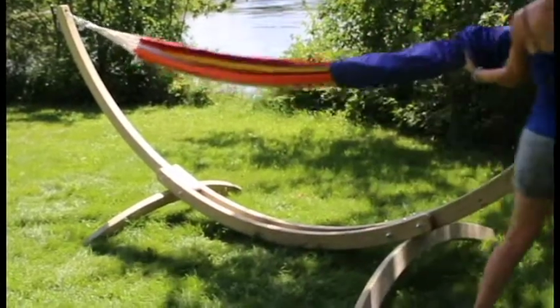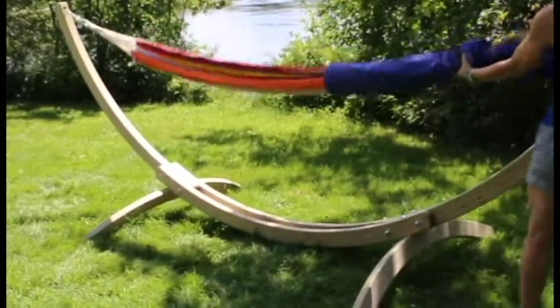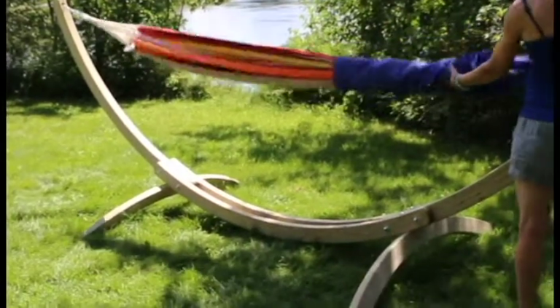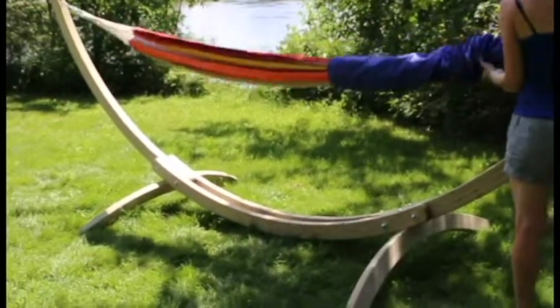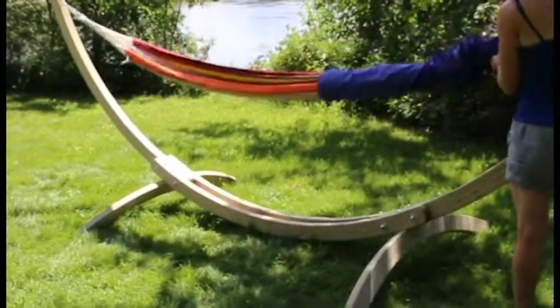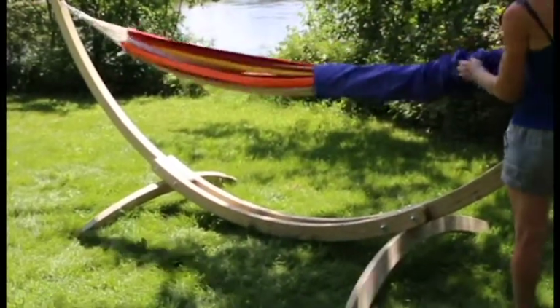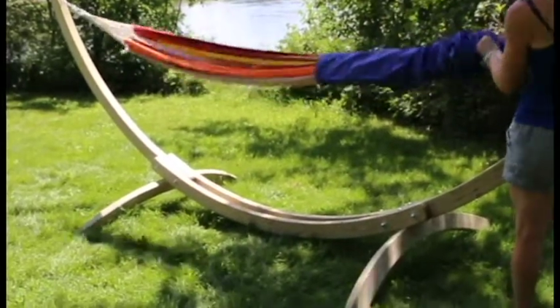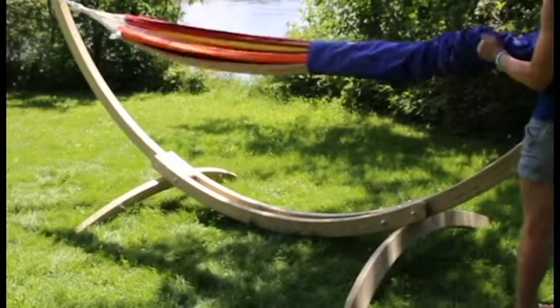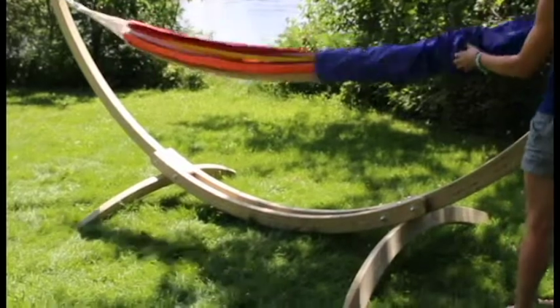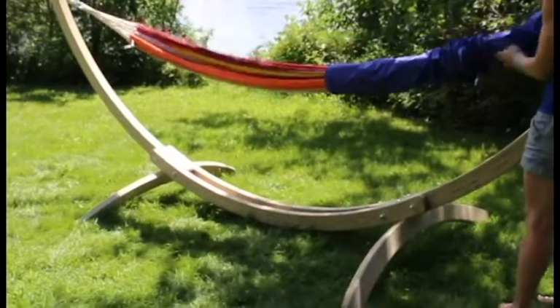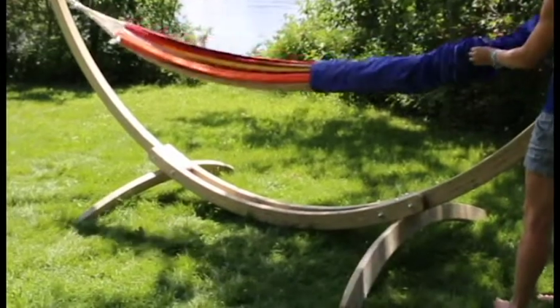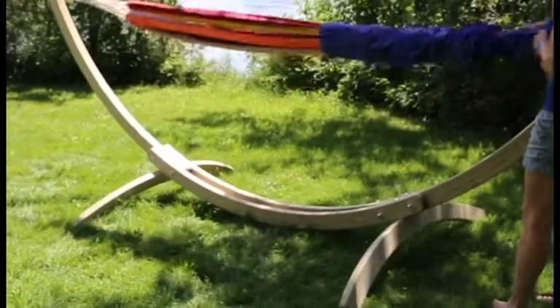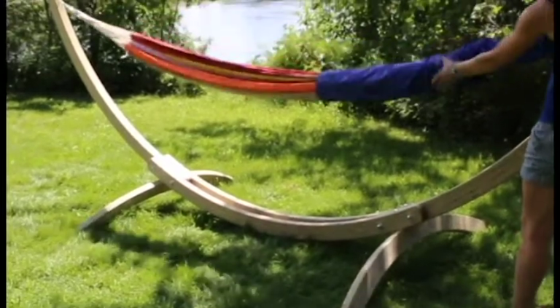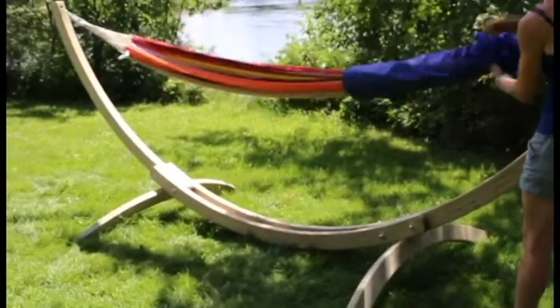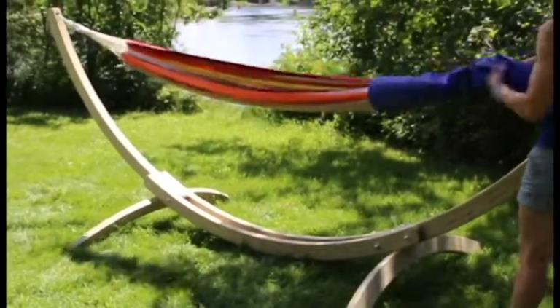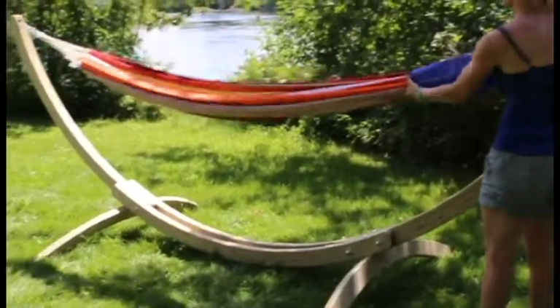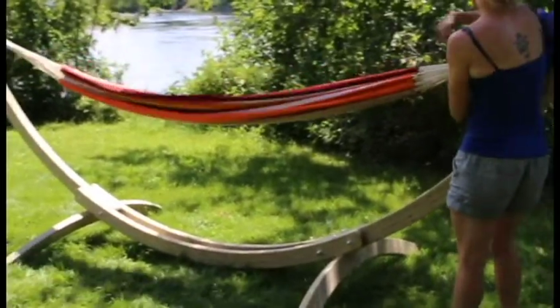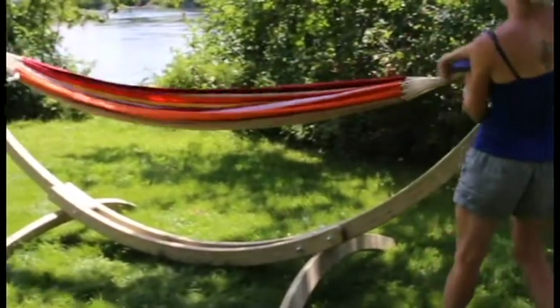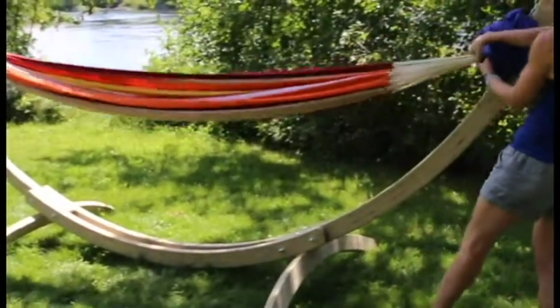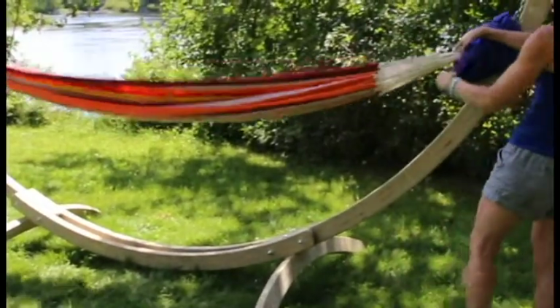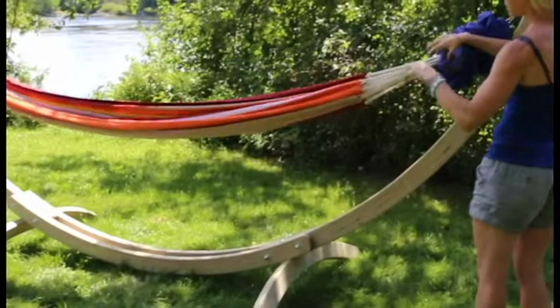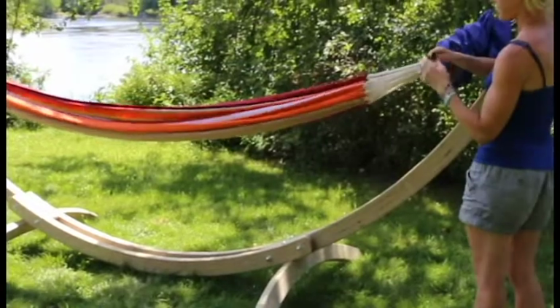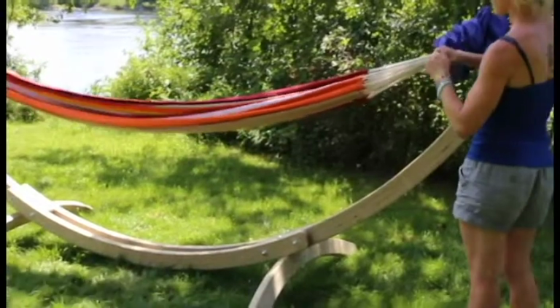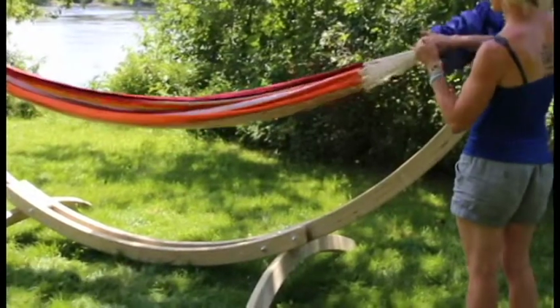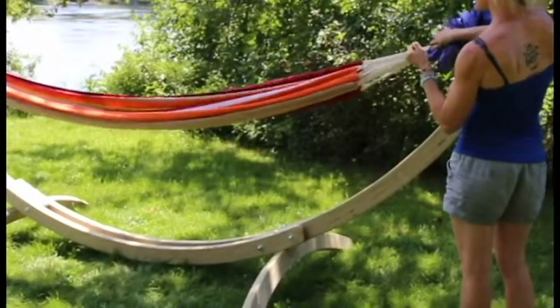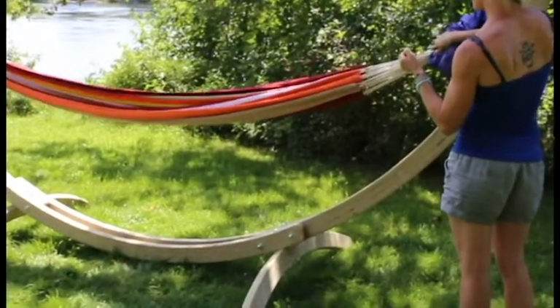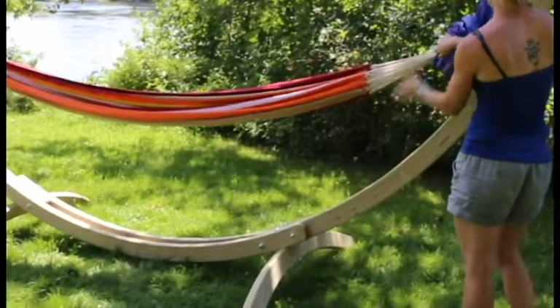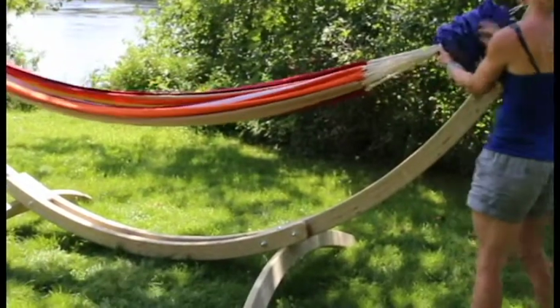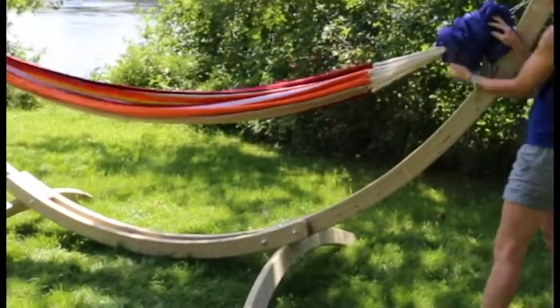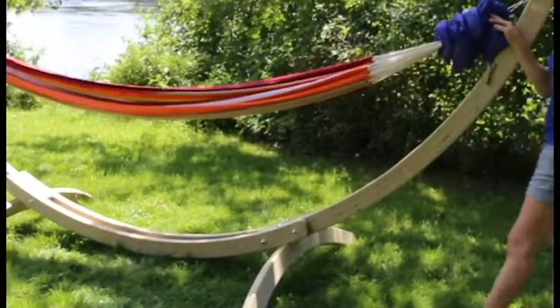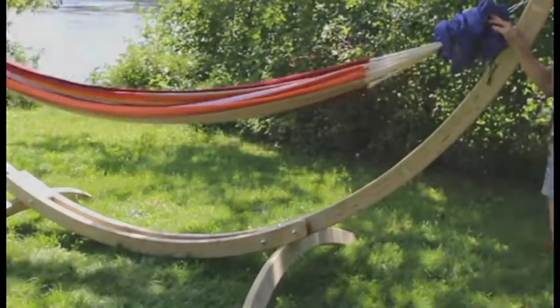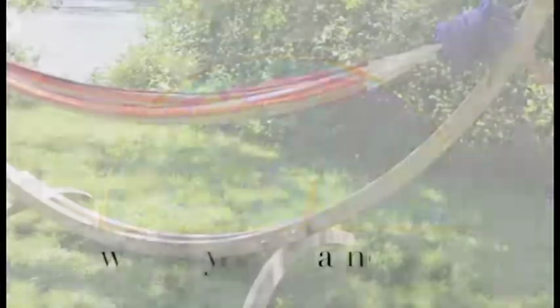The hammock sock protects your hammock from pollen, dirt, birds, and prolonged exposure to sunlight. It stores at one end and it only takes a few seconds to cover or uncover your hammock. The hammock sock is the ideal addition to extend the length of your Amazonas hammock.